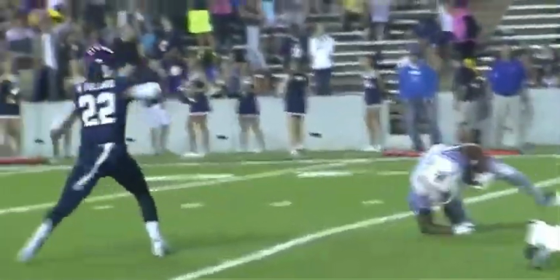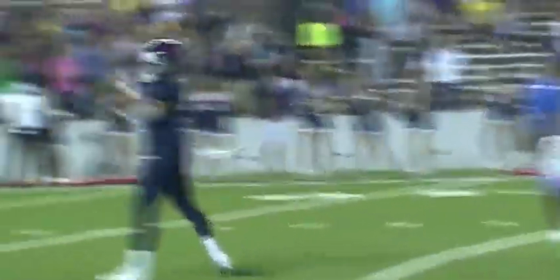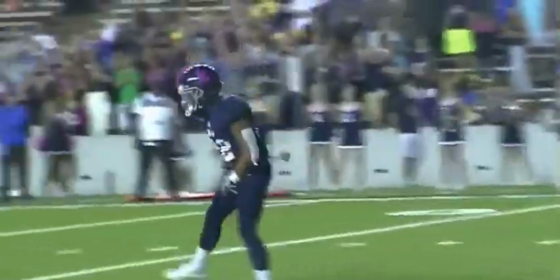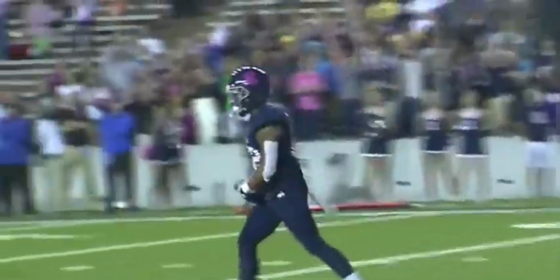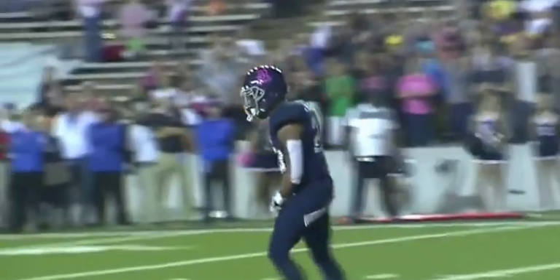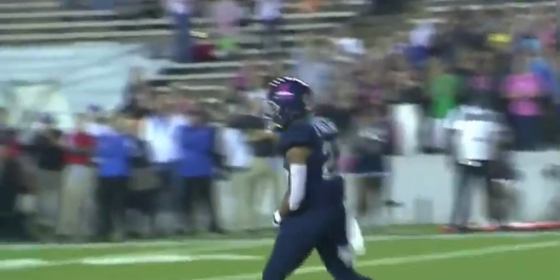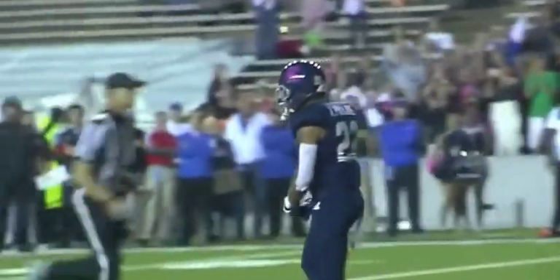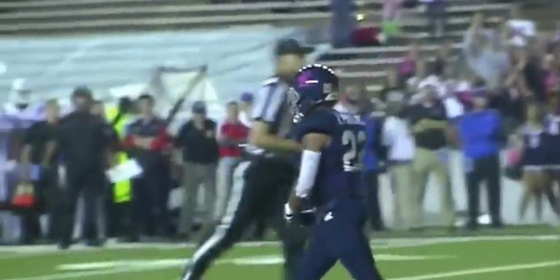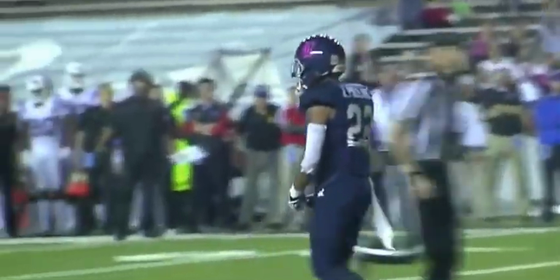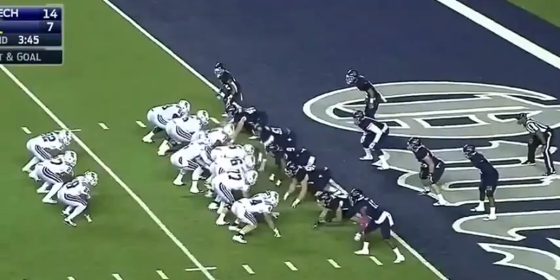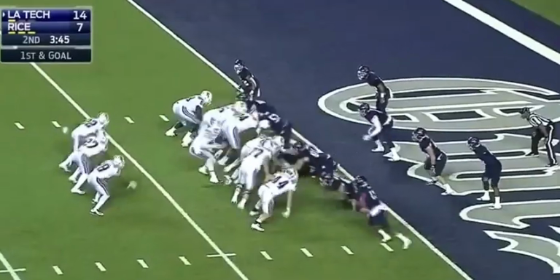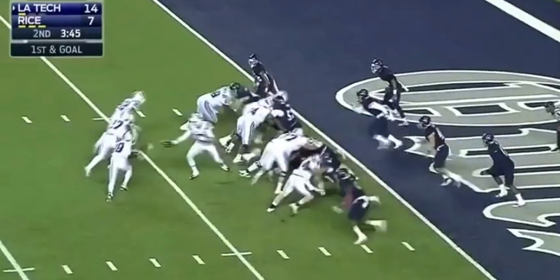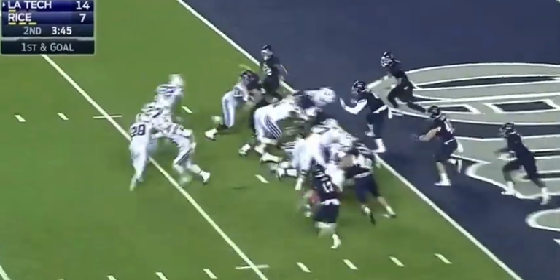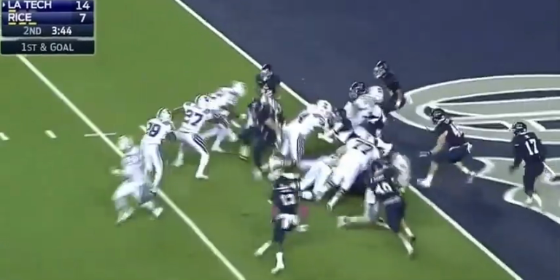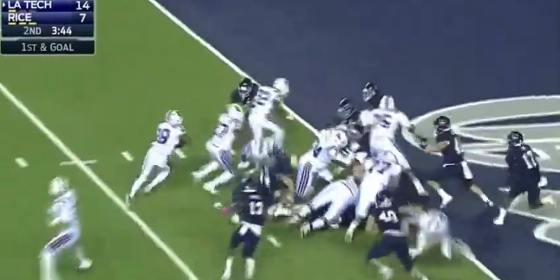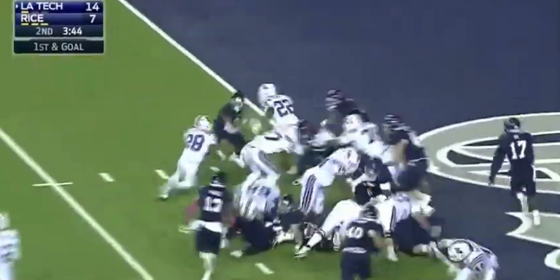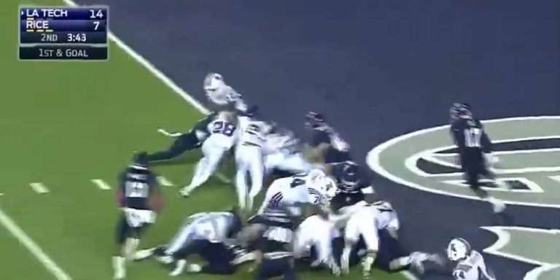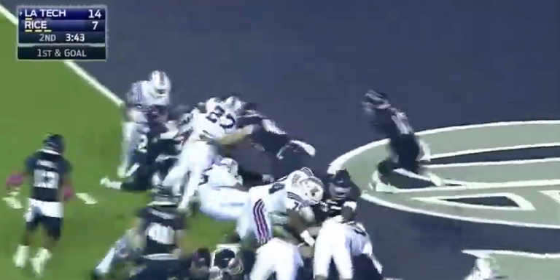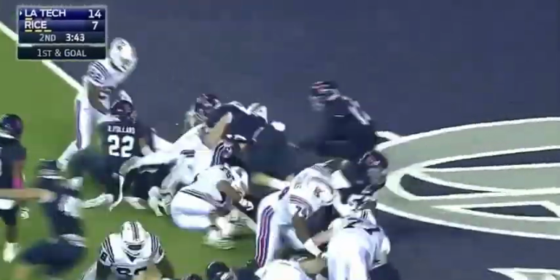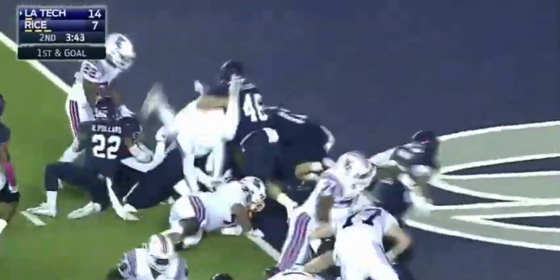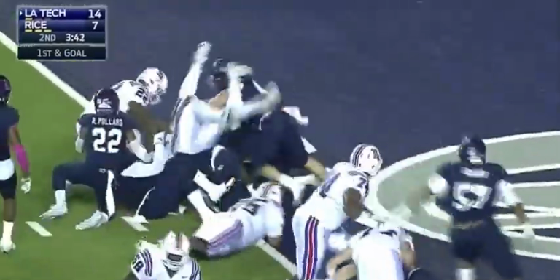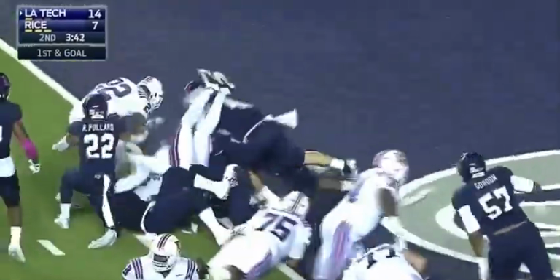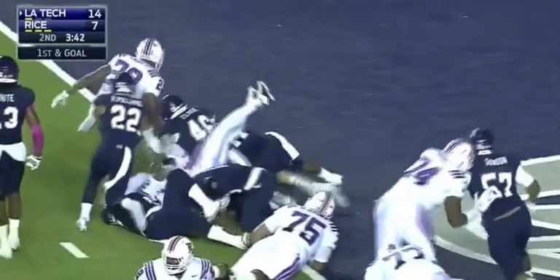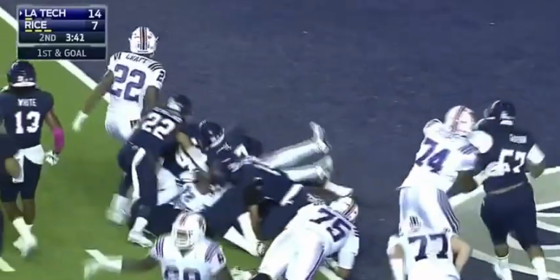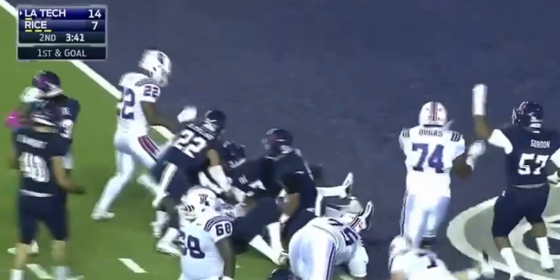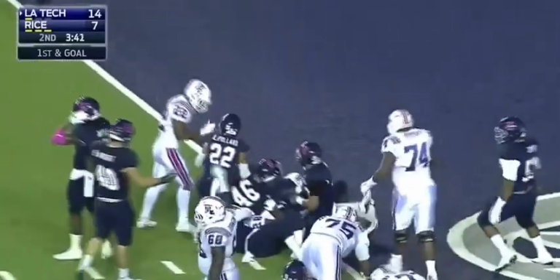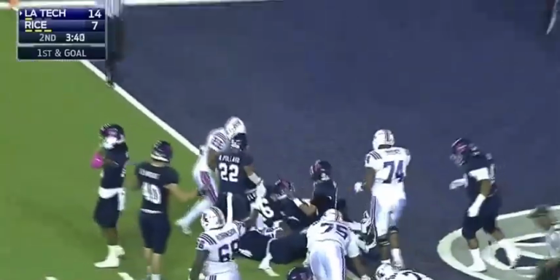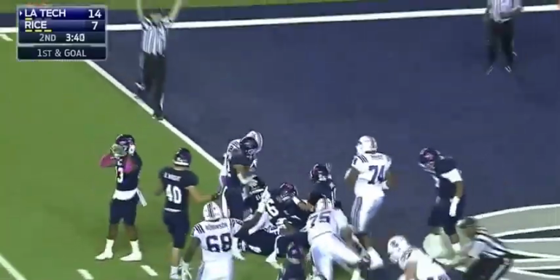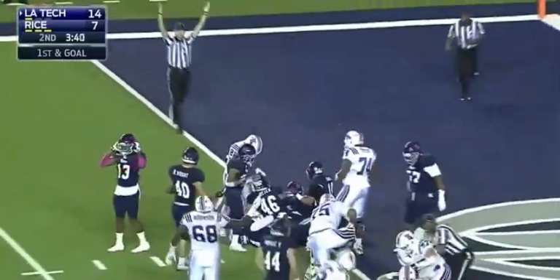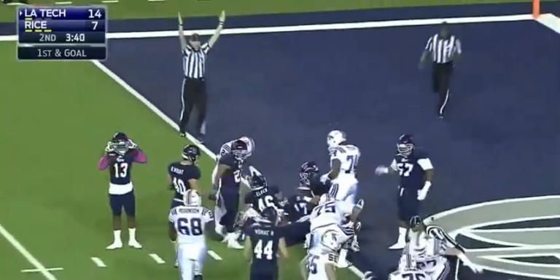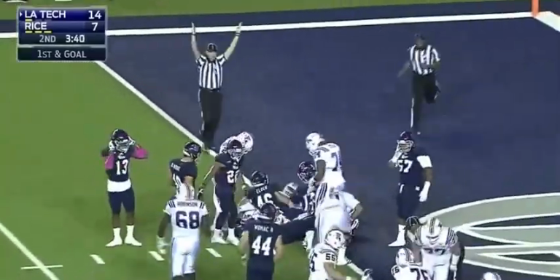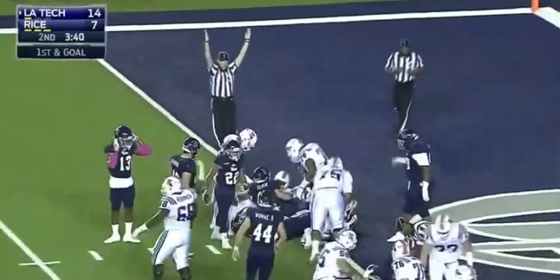Pollard, the senior, former transfer. Fresh set of downs, first and goal. Here's Dixon, left side — touchdown, Louisiana Tech!